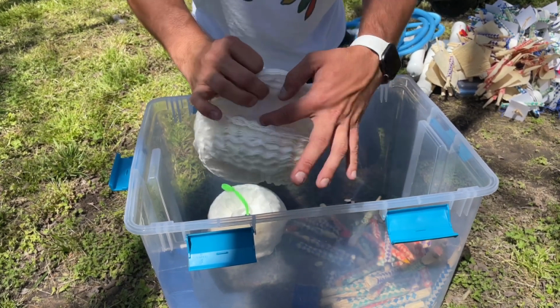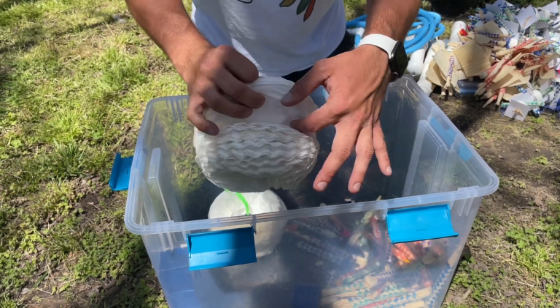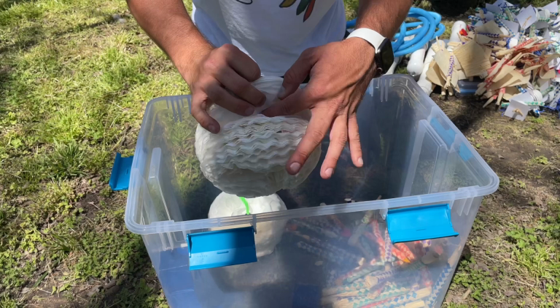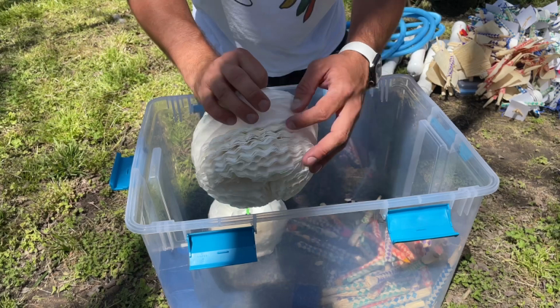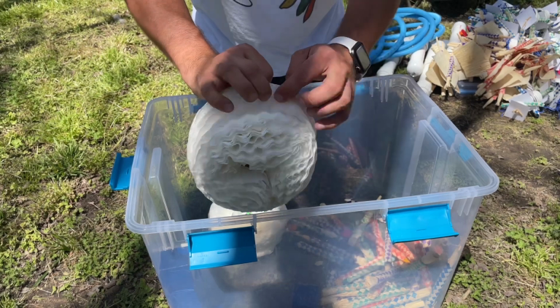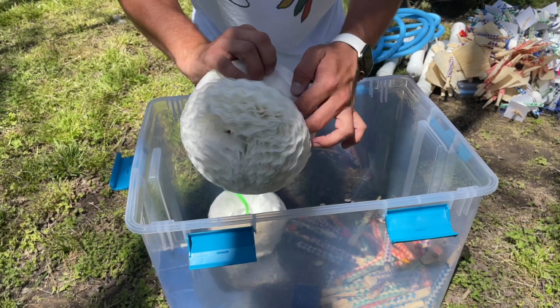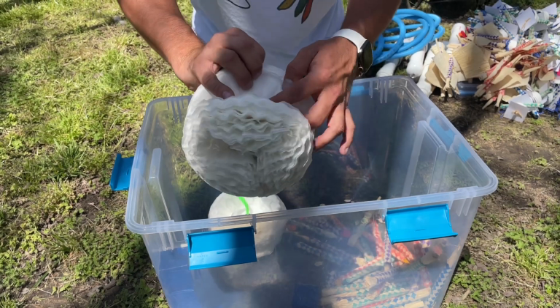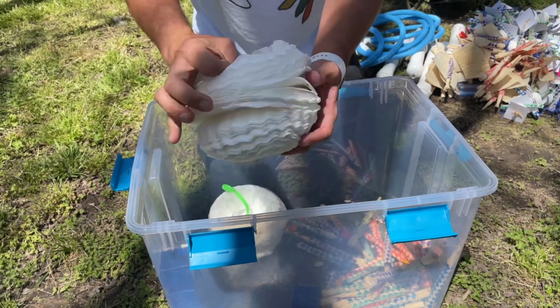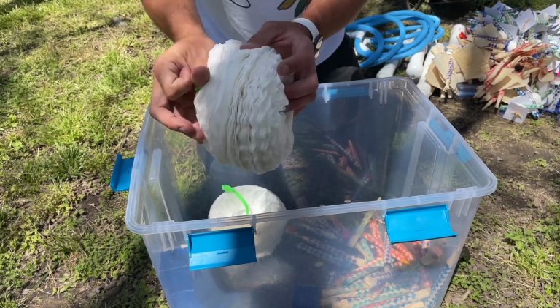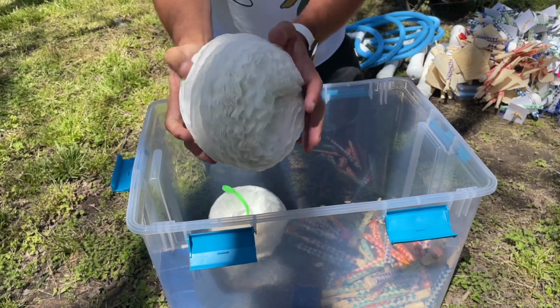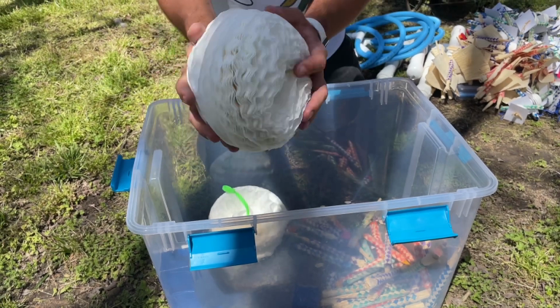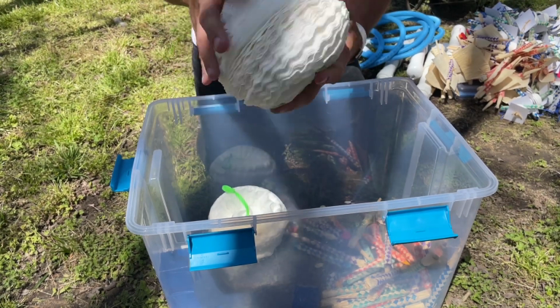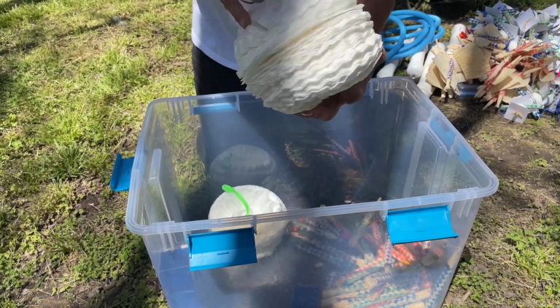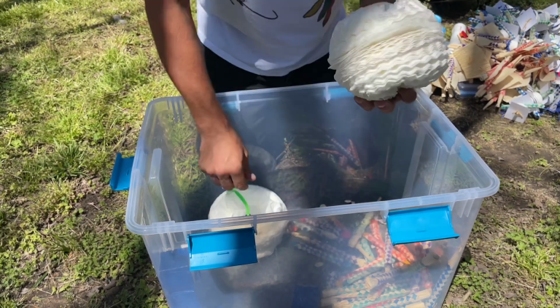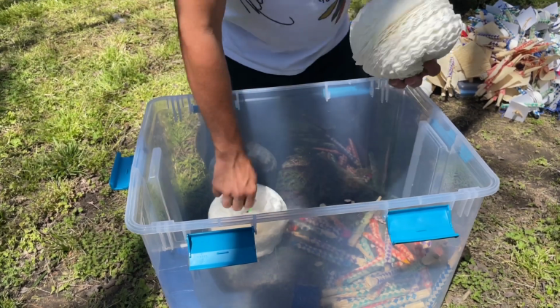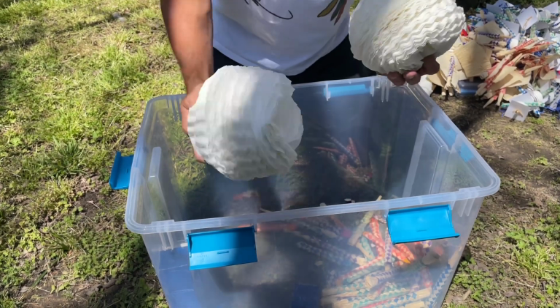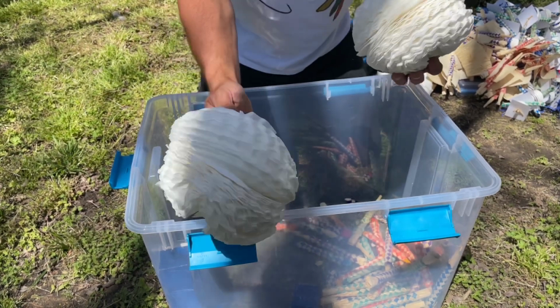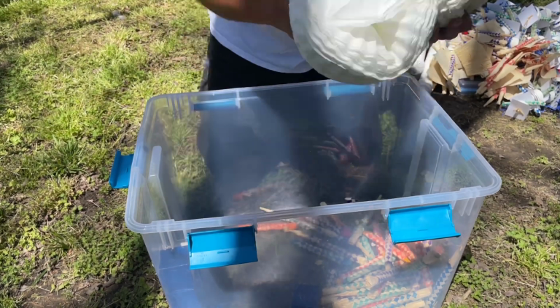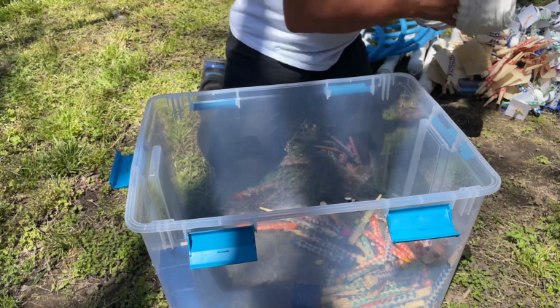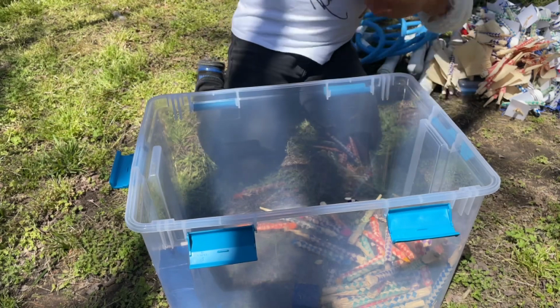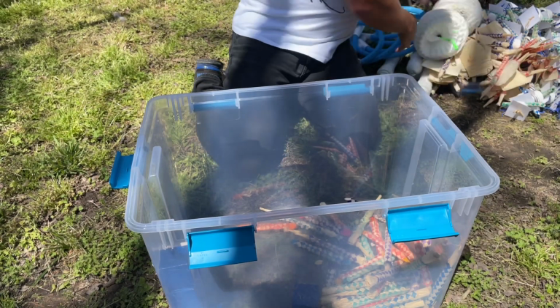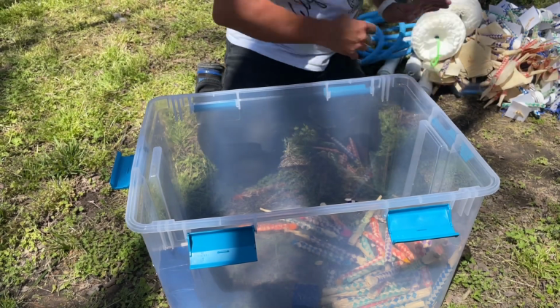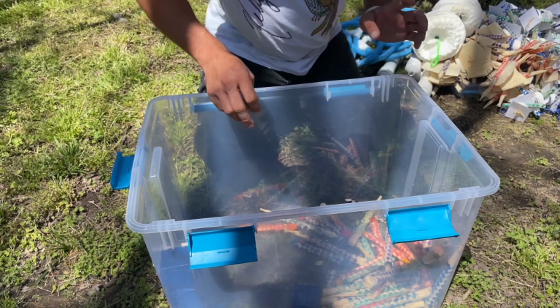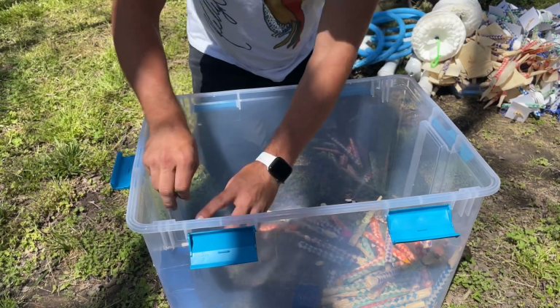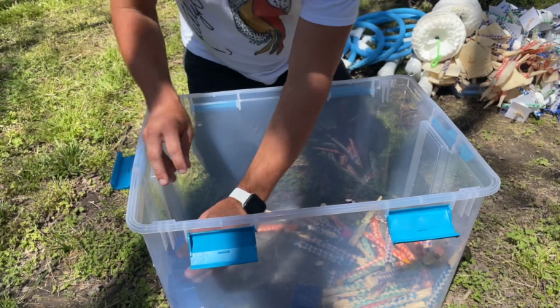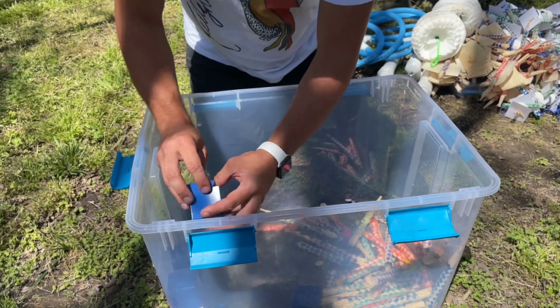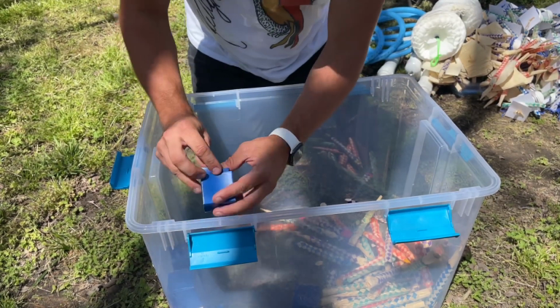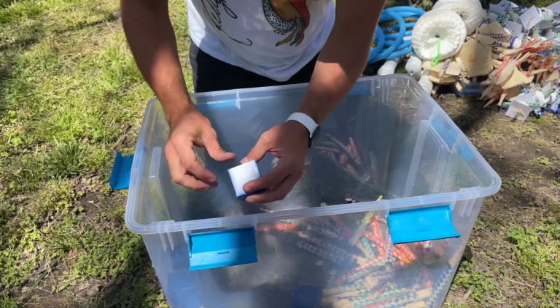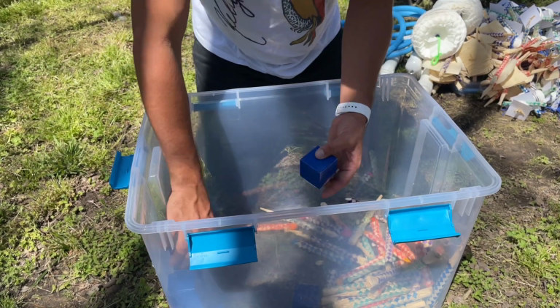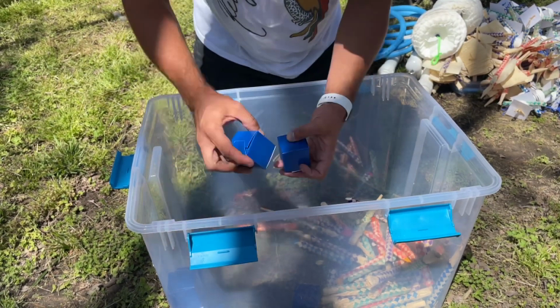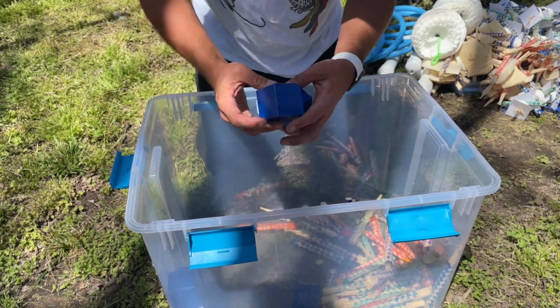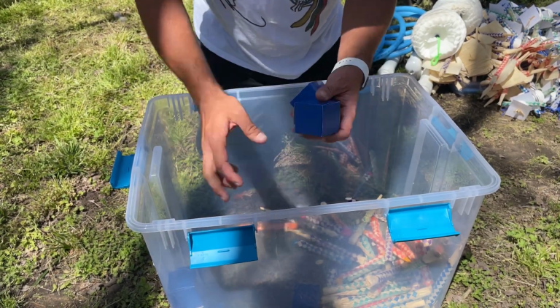These coffee filter puffs can be a great shreddable toy — there are about 200 coffee filters in each of these. But you can also use them as a foraging toy by putting small food items inside.